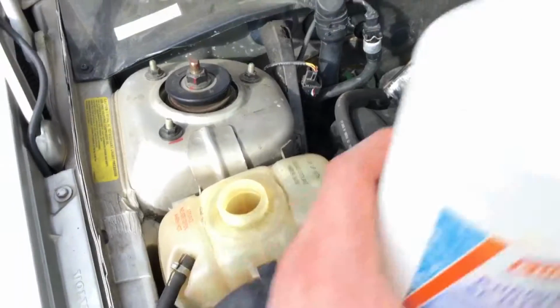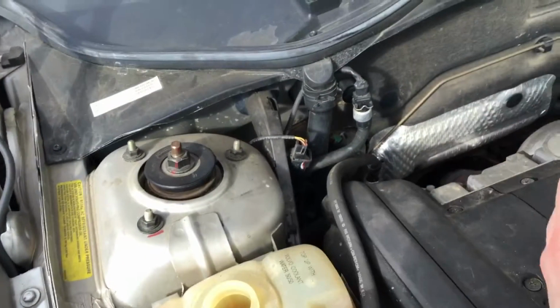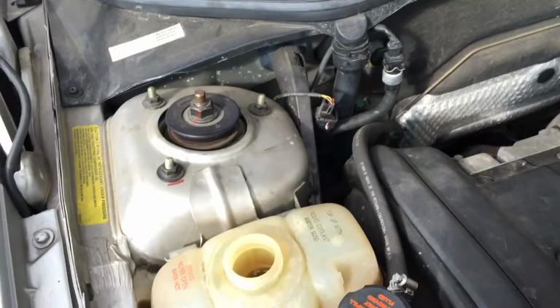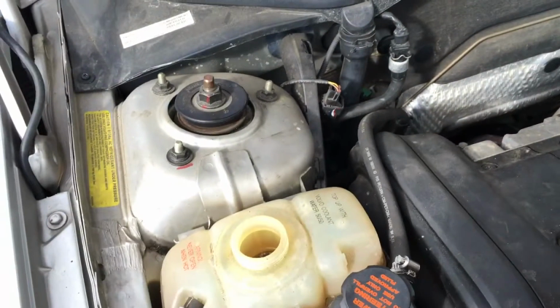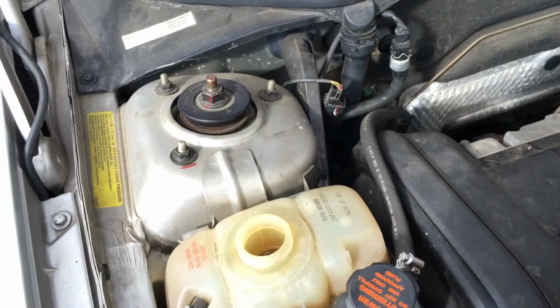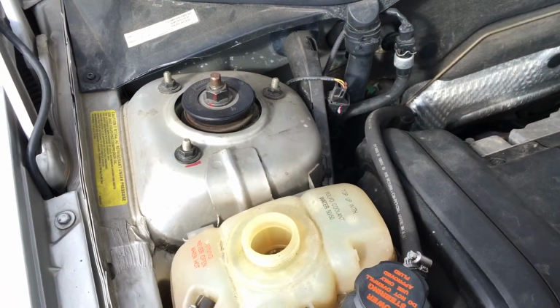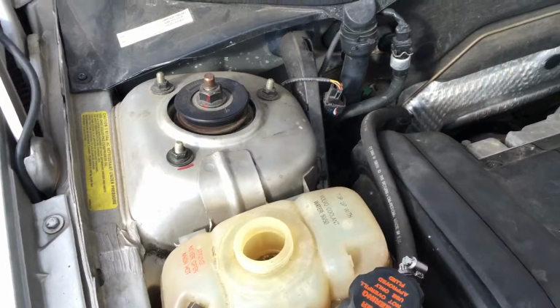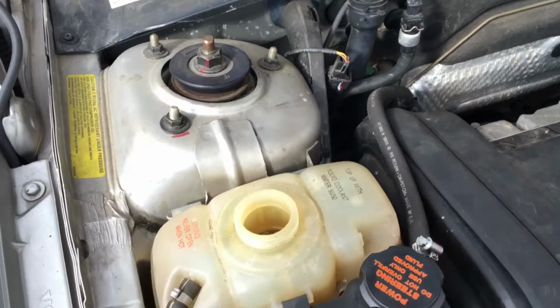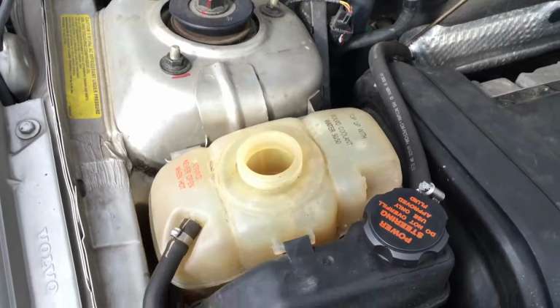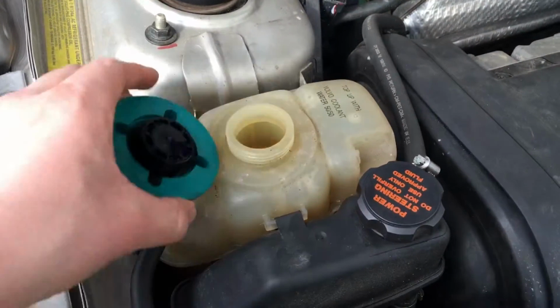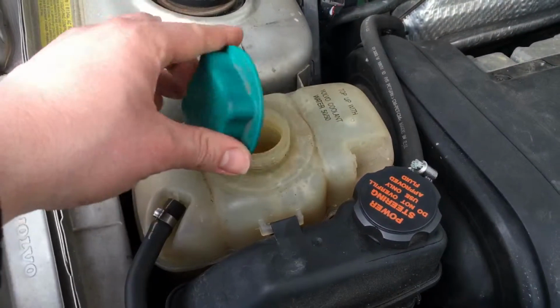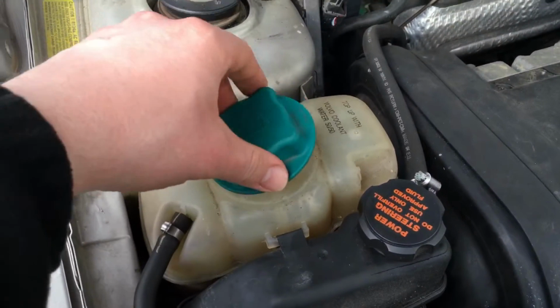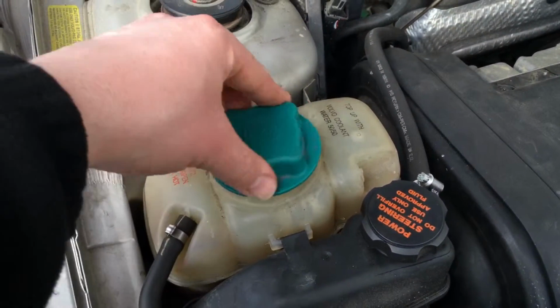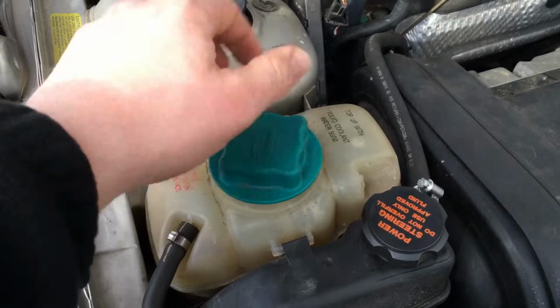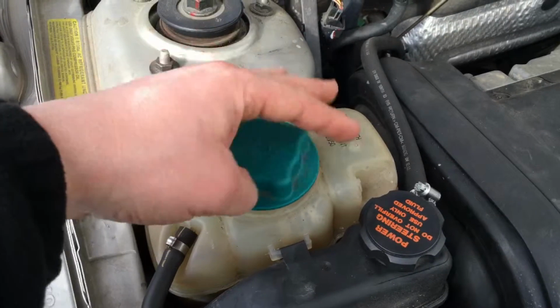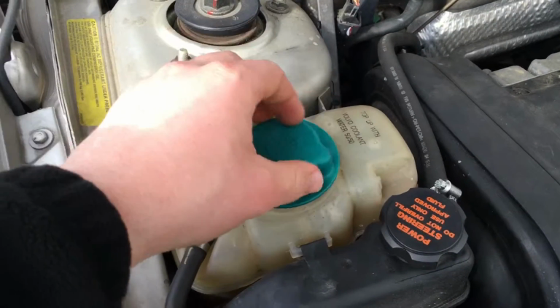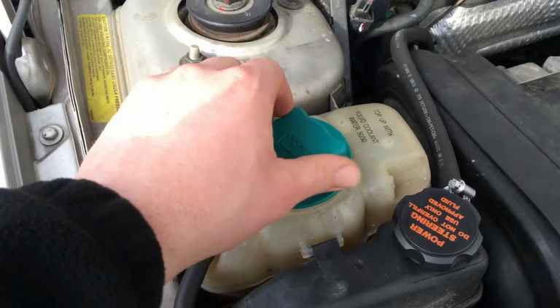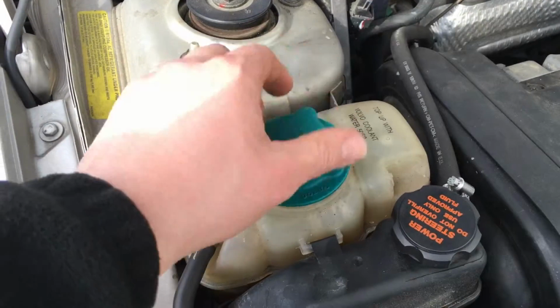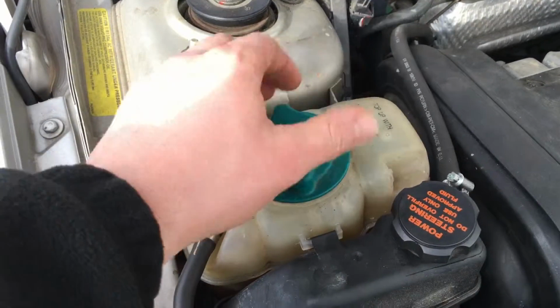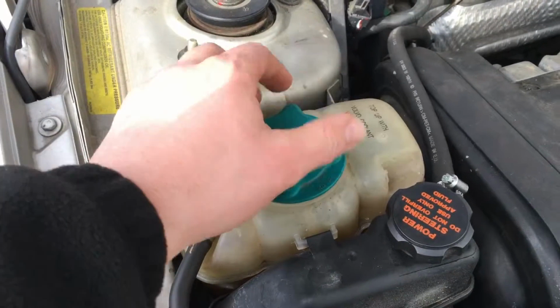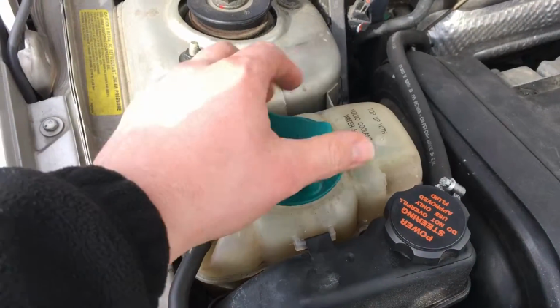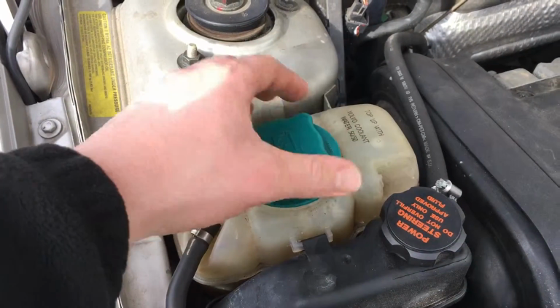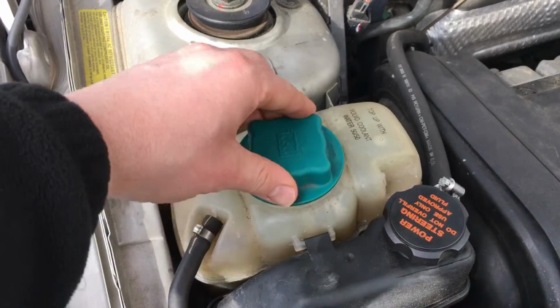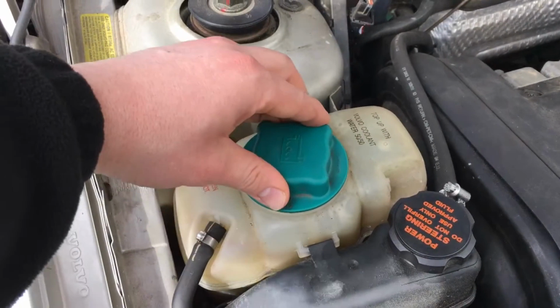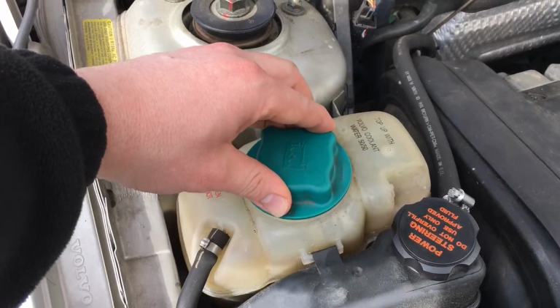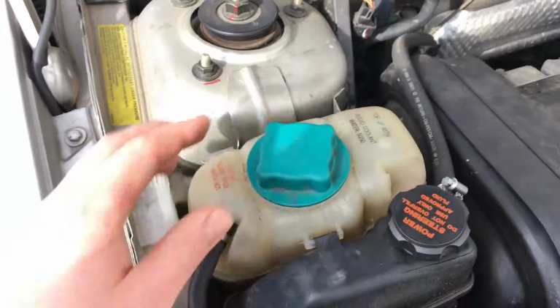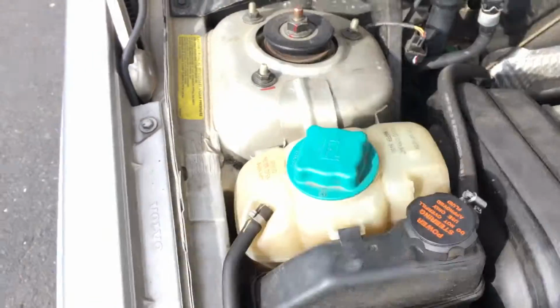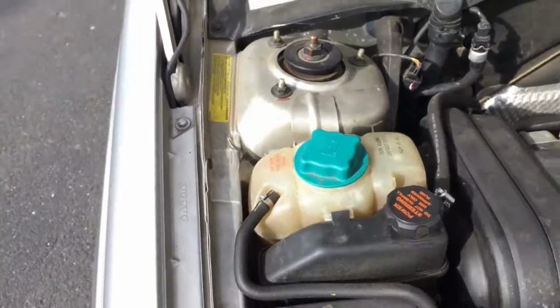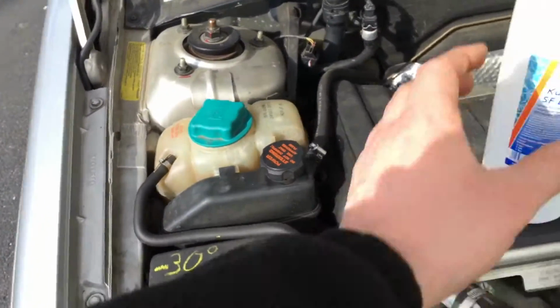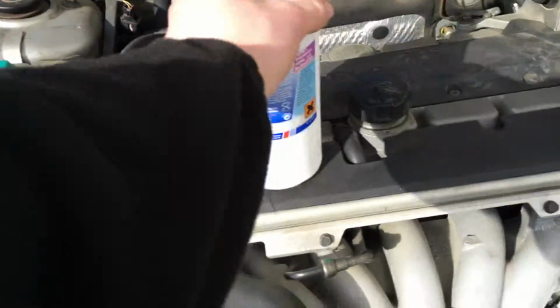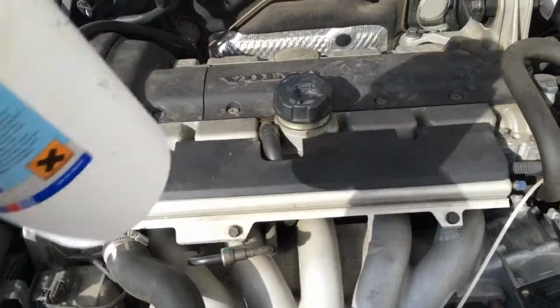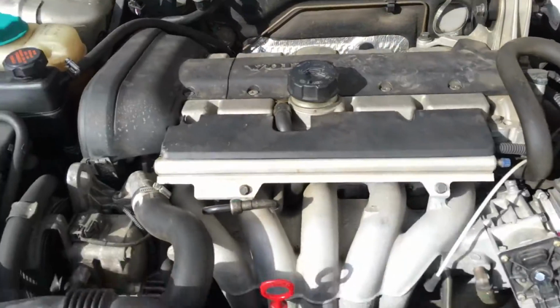After that, replace the cover. Good. Check all.